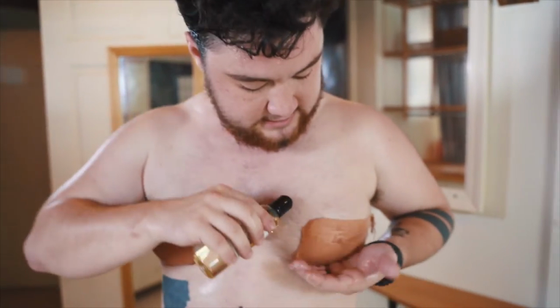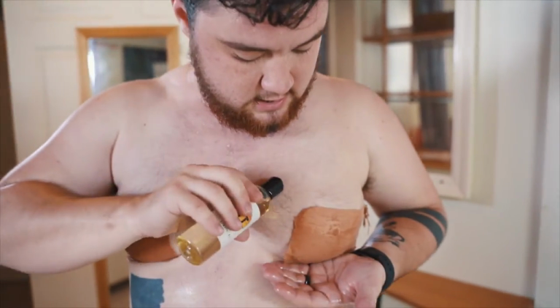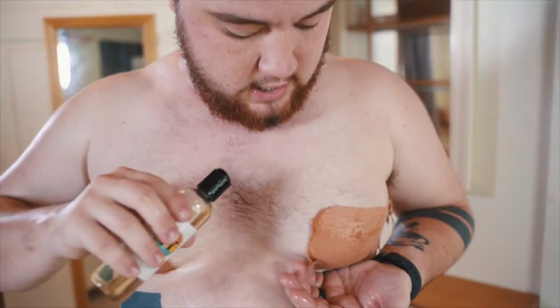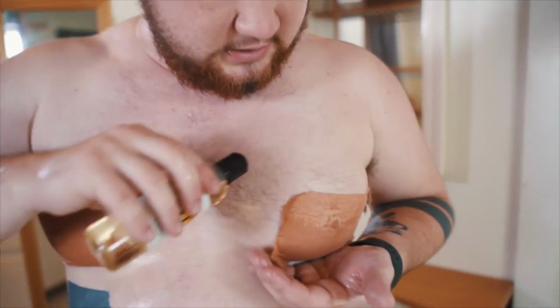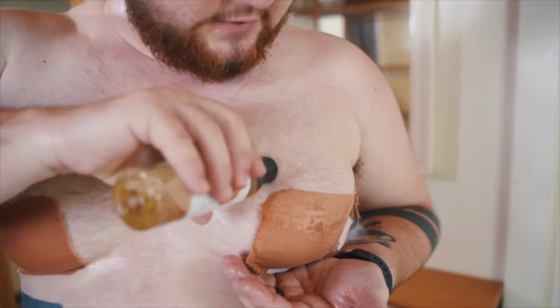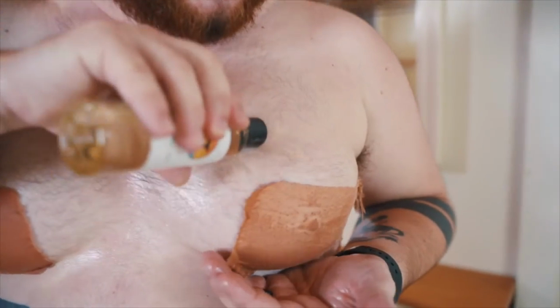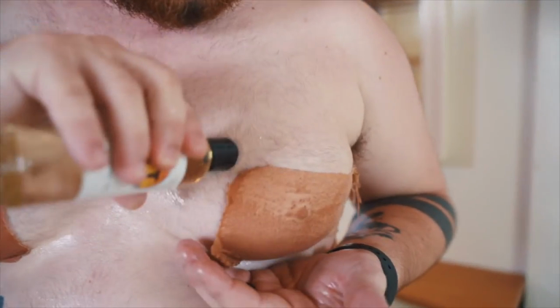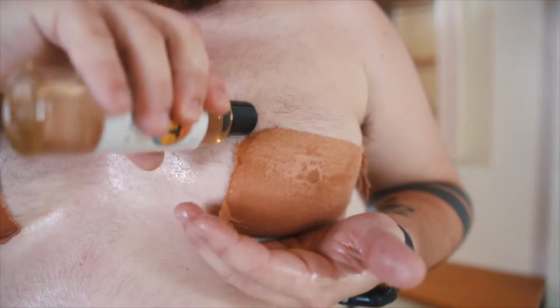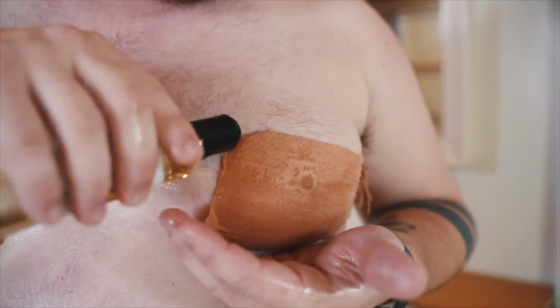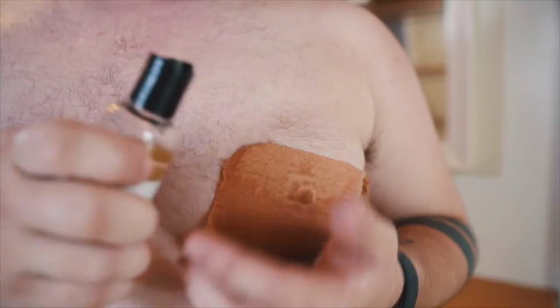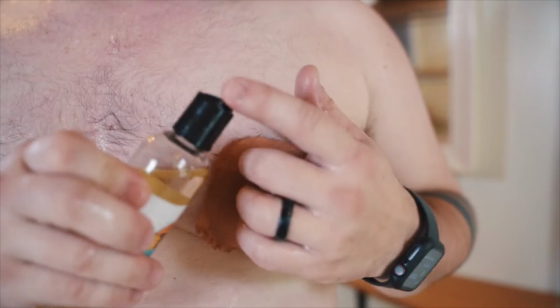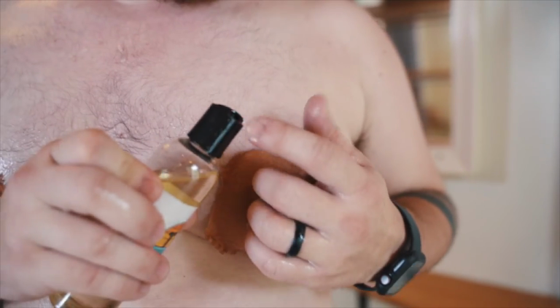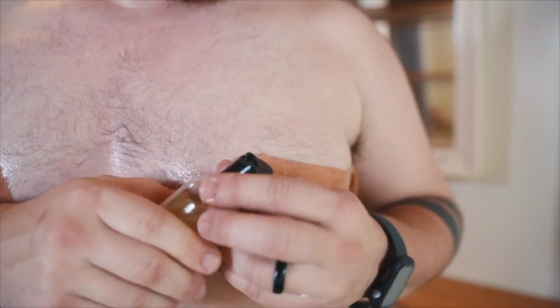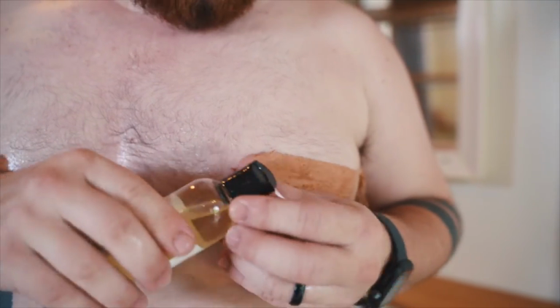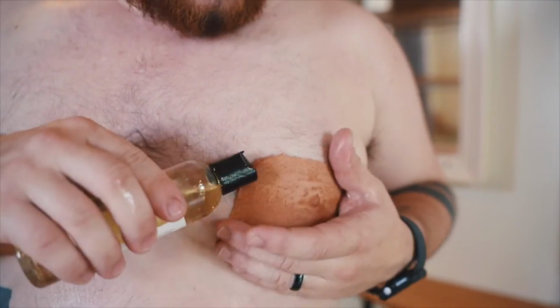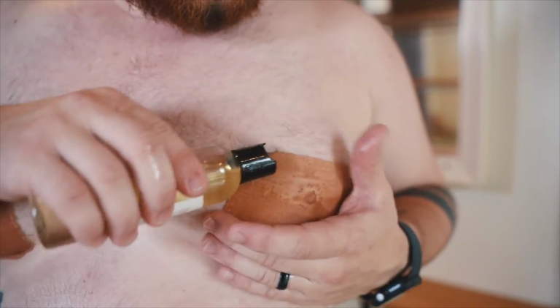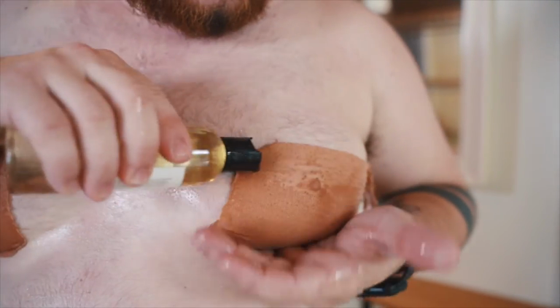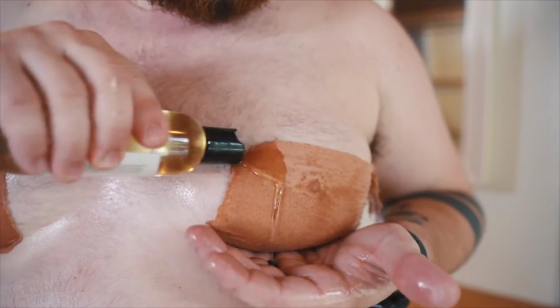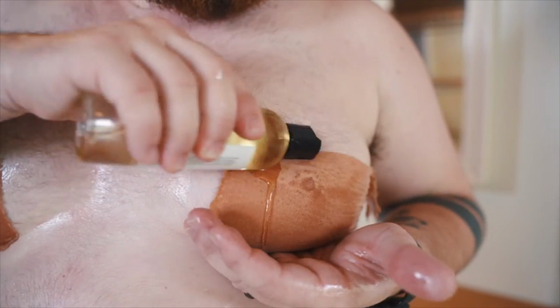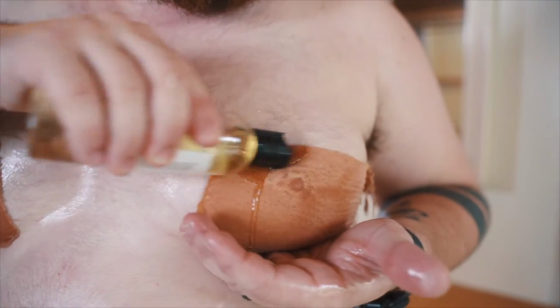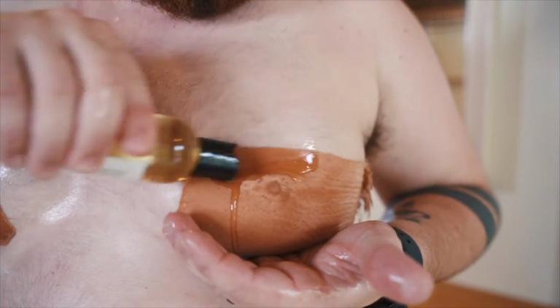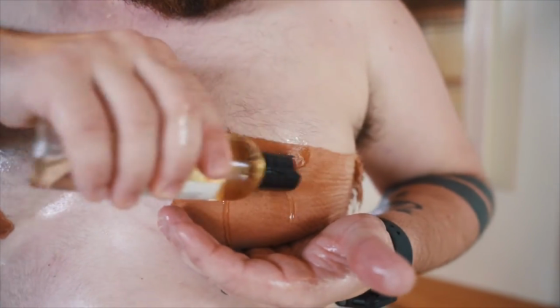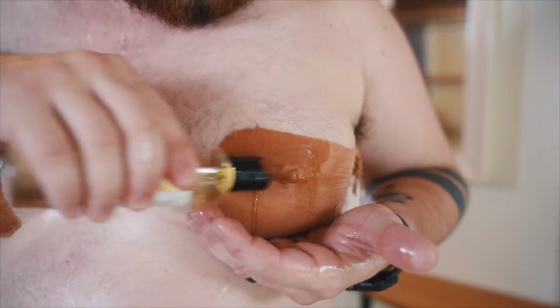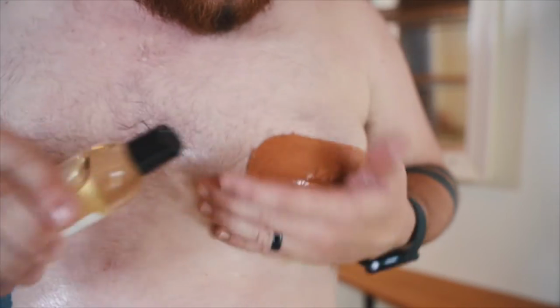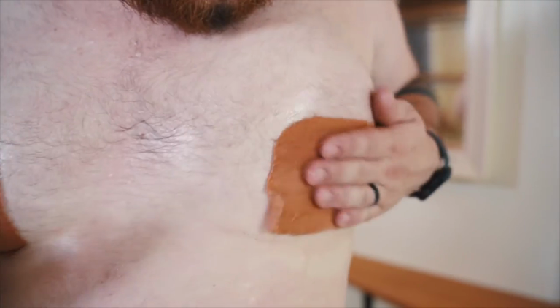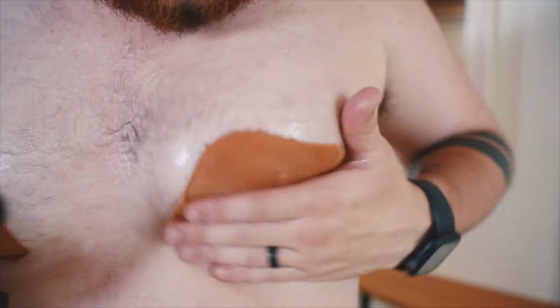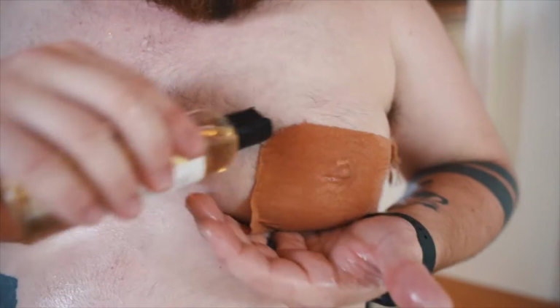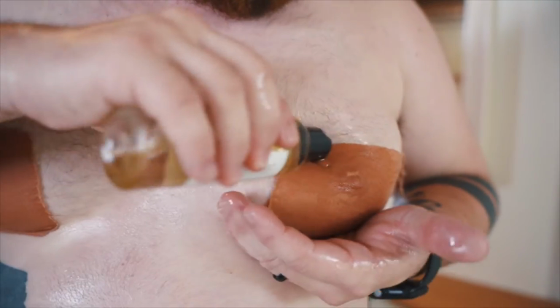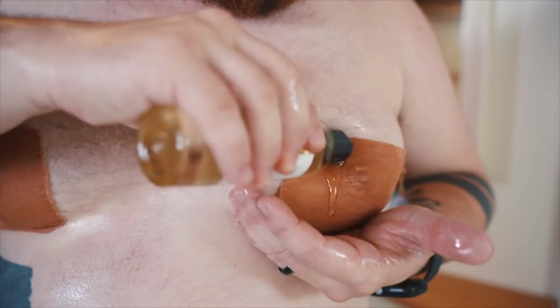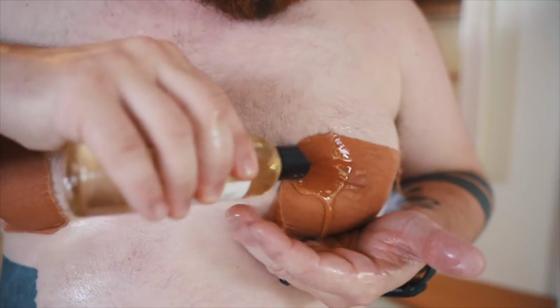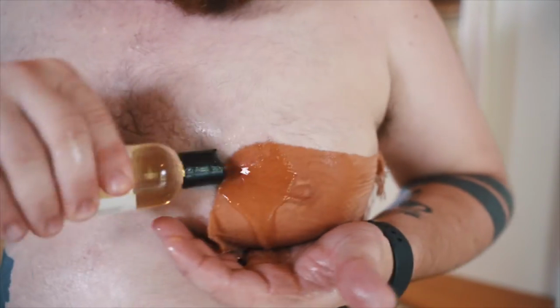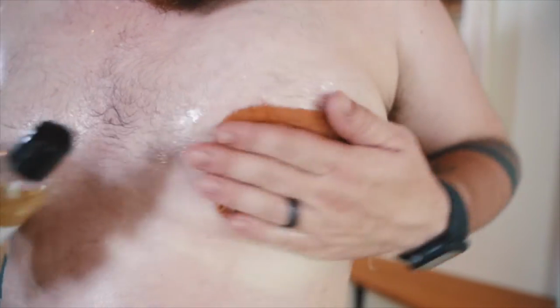We'll switch to this side and do the same thing. Start up at the top, keep an eye on the spout so it goes straight toward the tape — and like I said, we're just going to totally drench it.